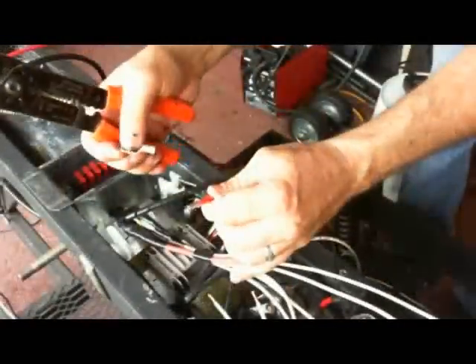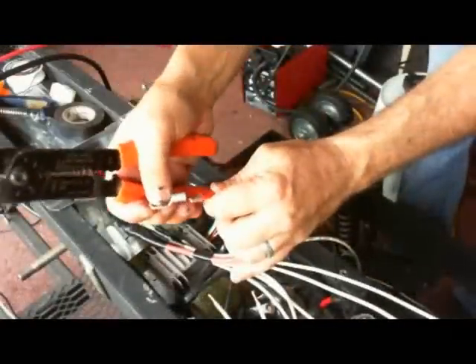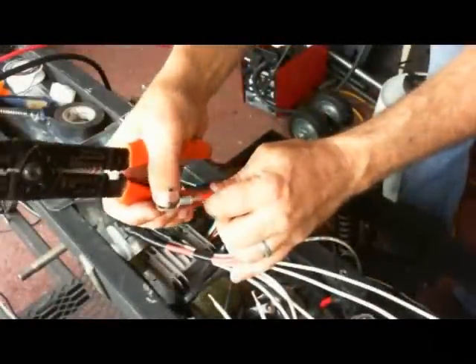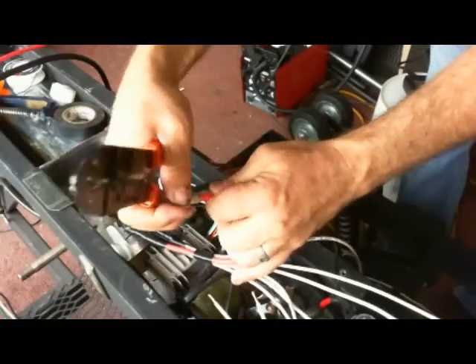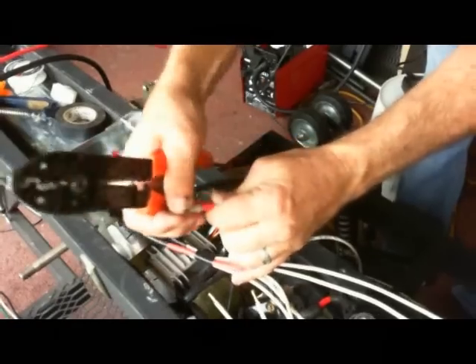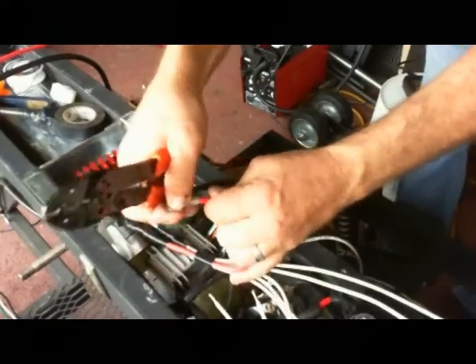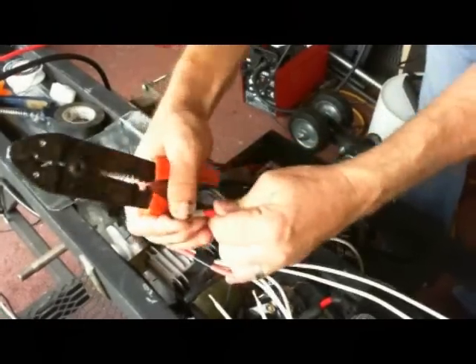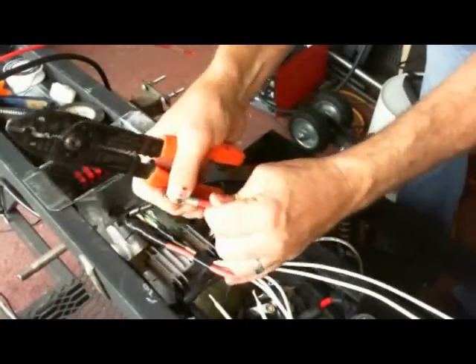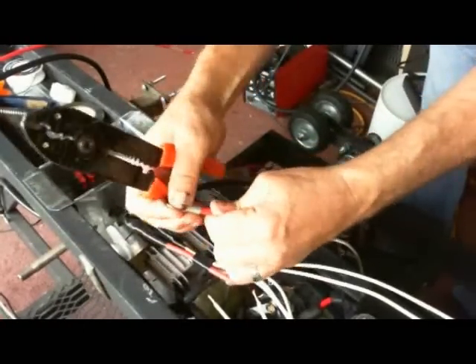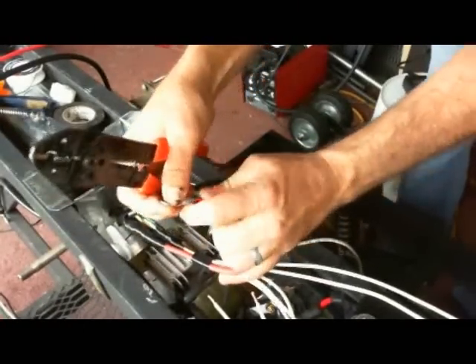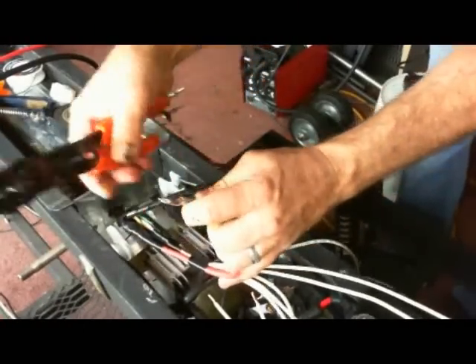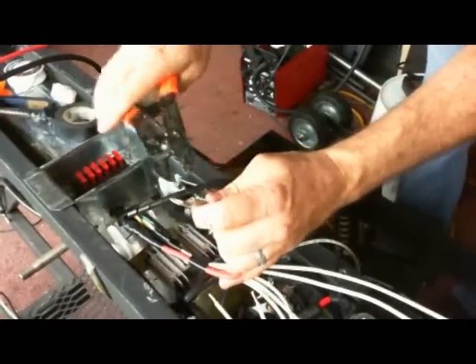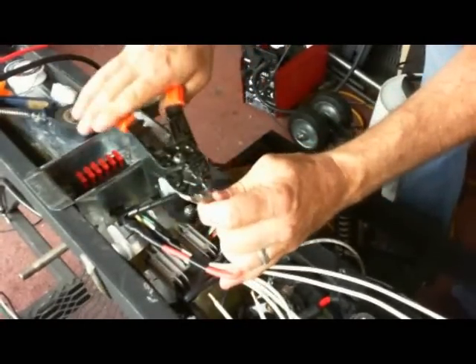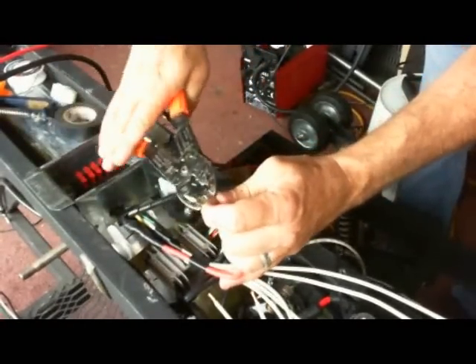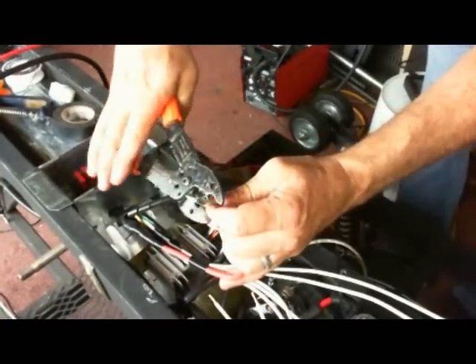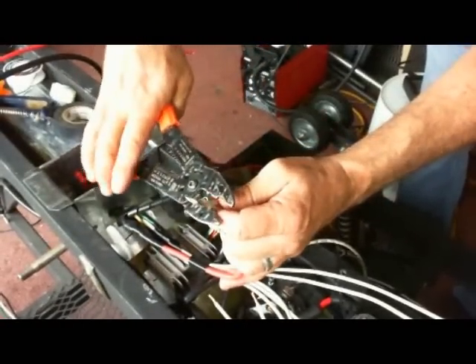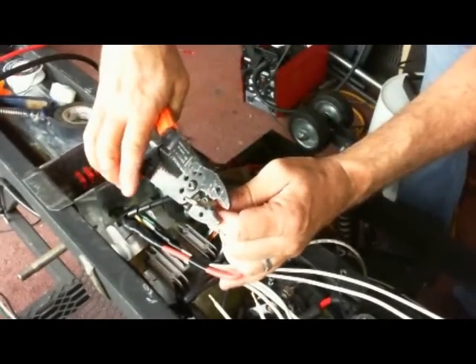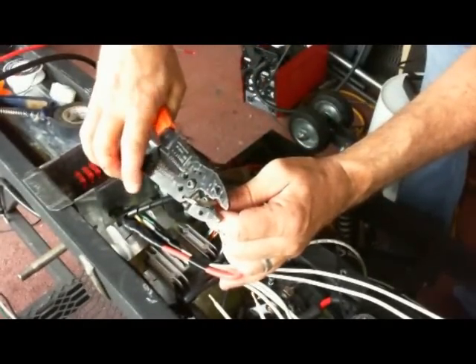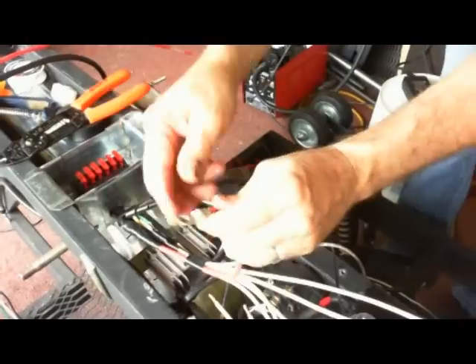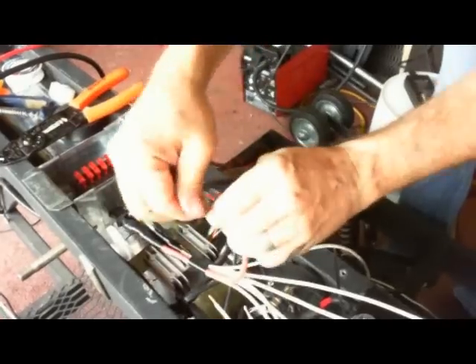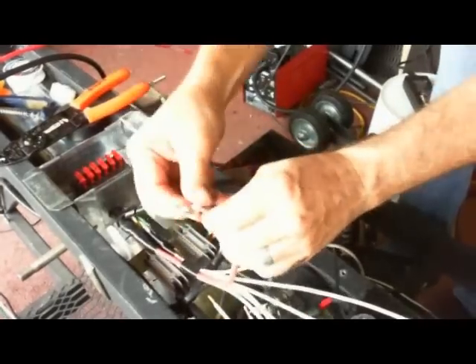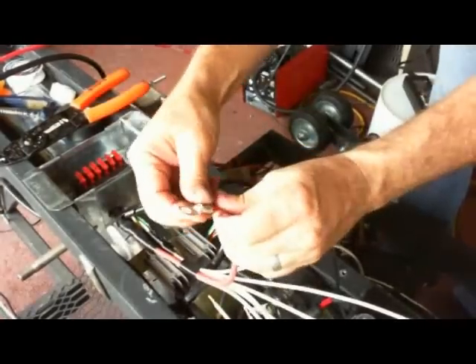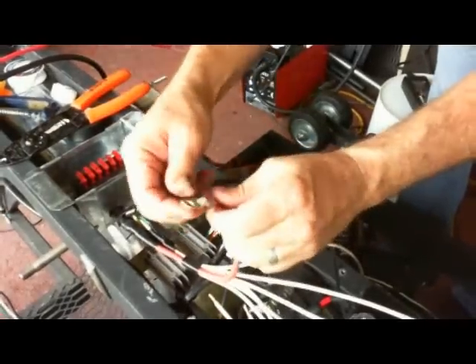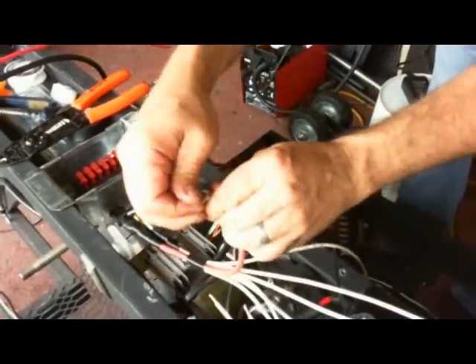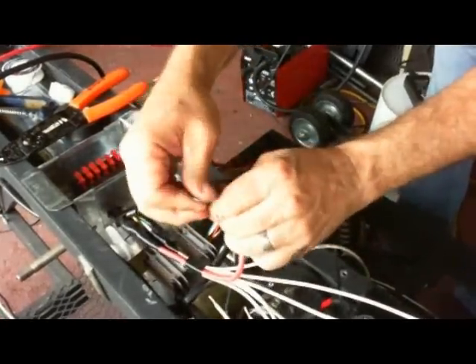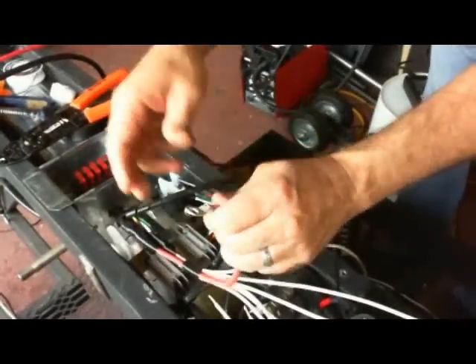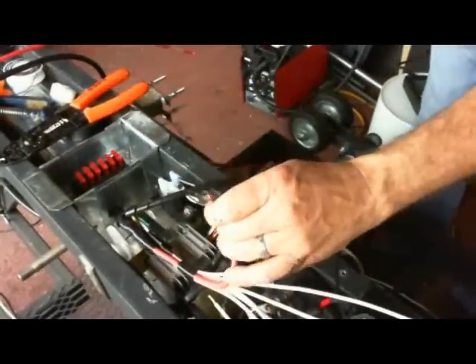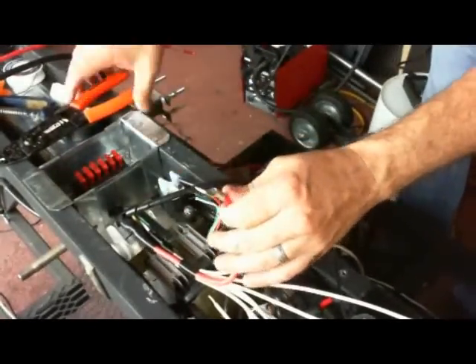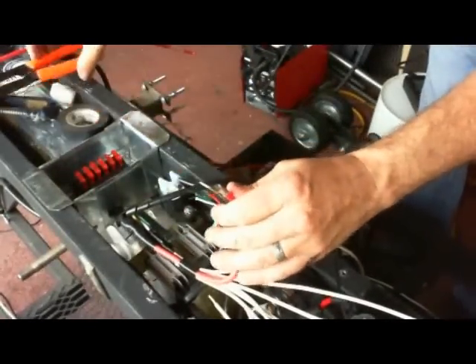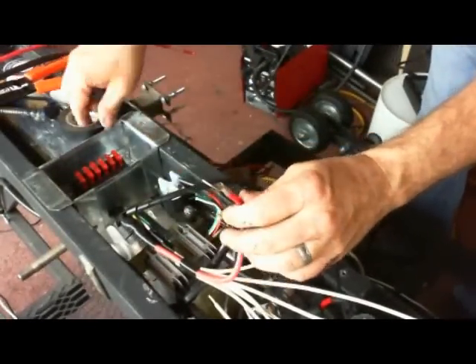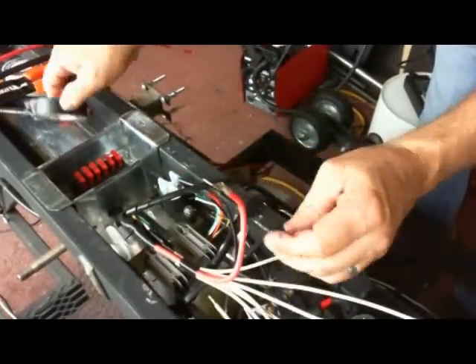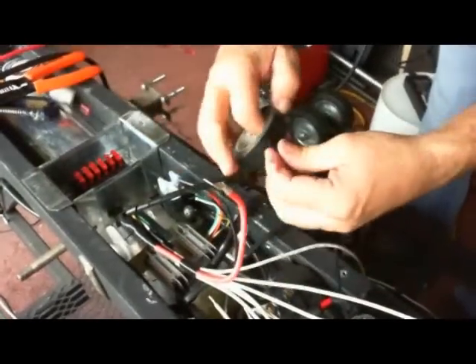Now I'm crimping on all the ends — I crimped the heavy ends on — and then all the other connections I solder and then use electrical tape to protect them.